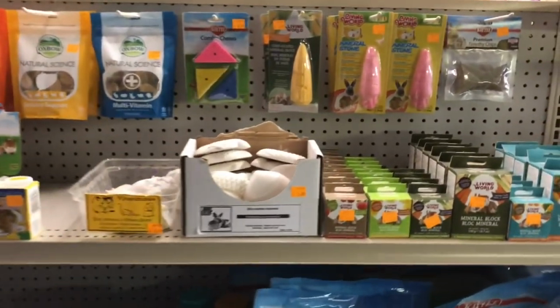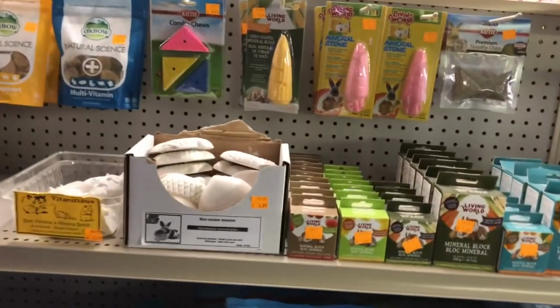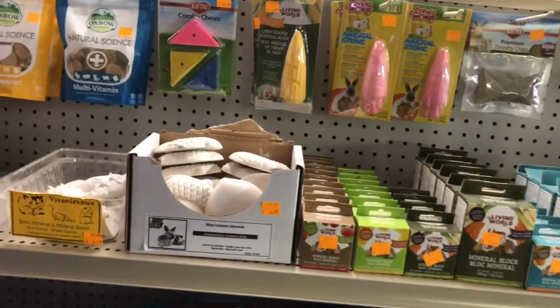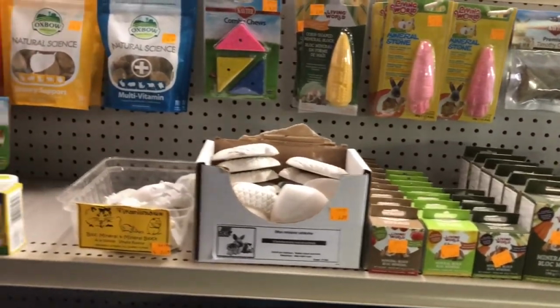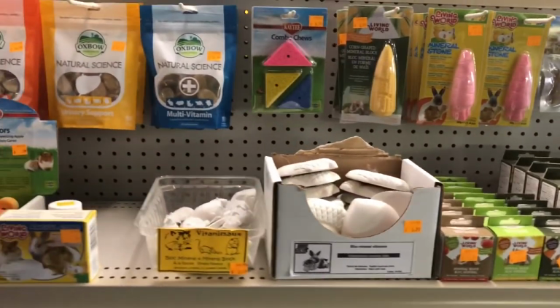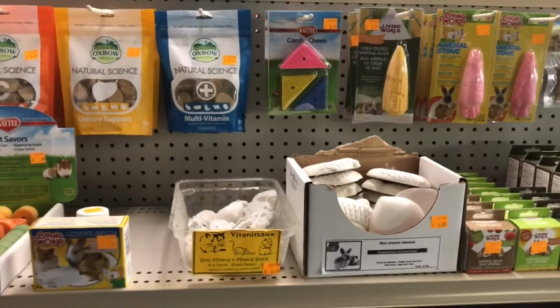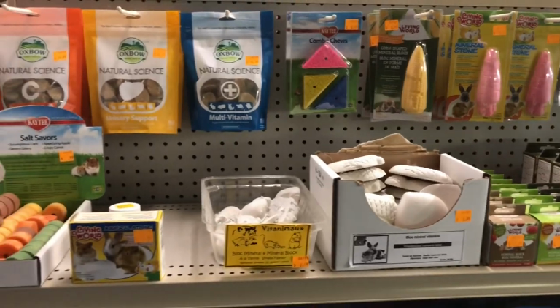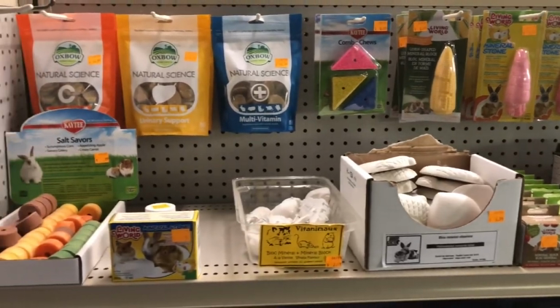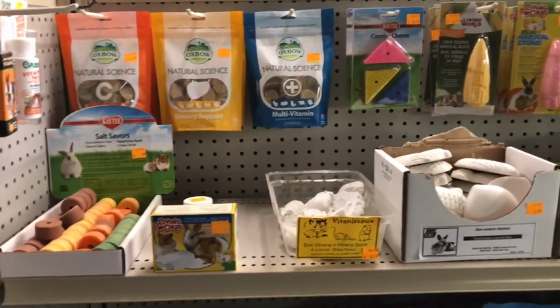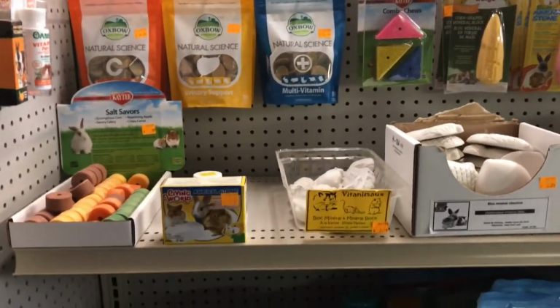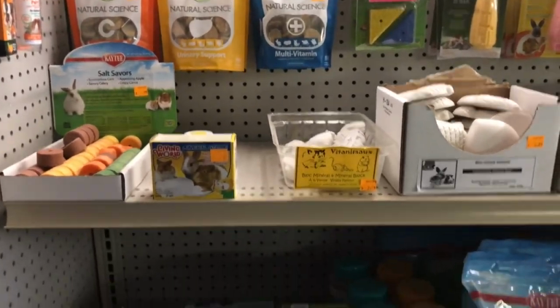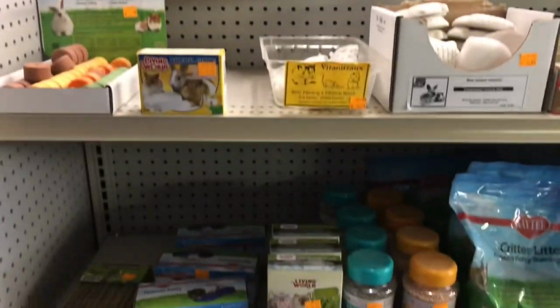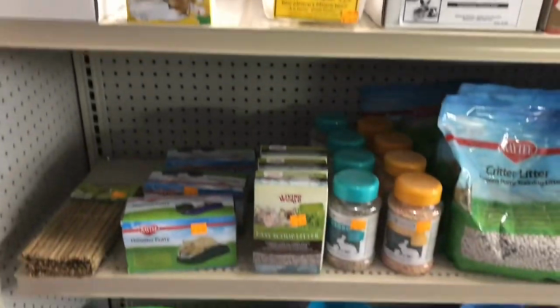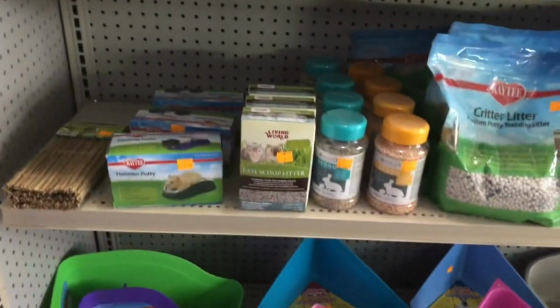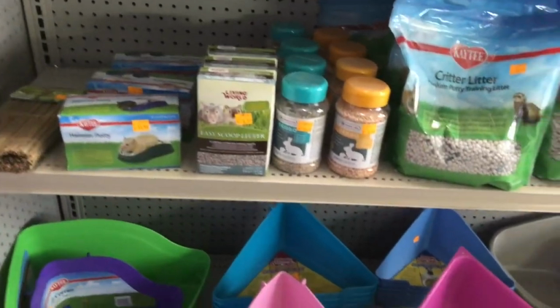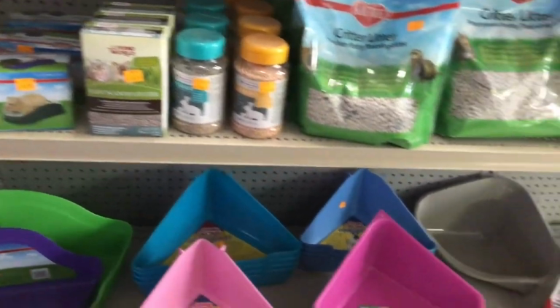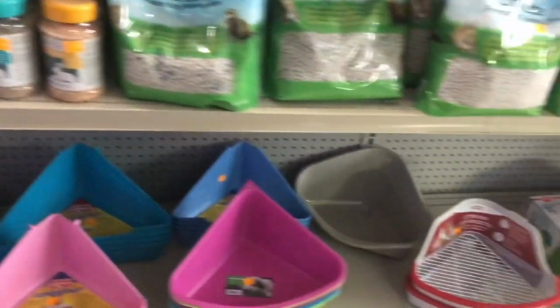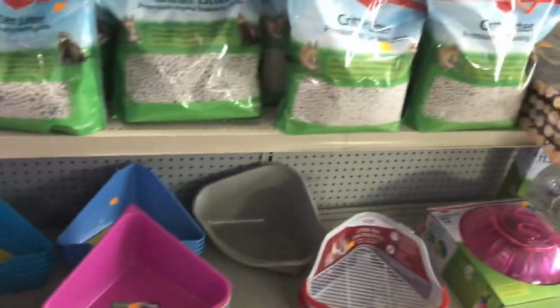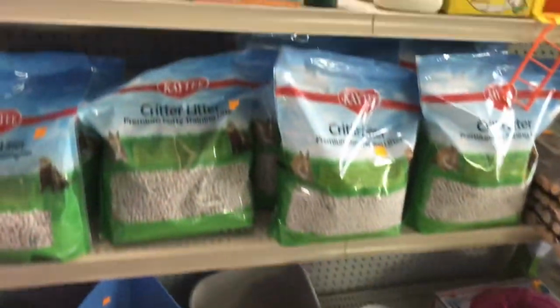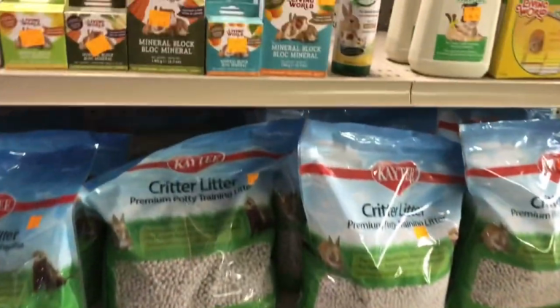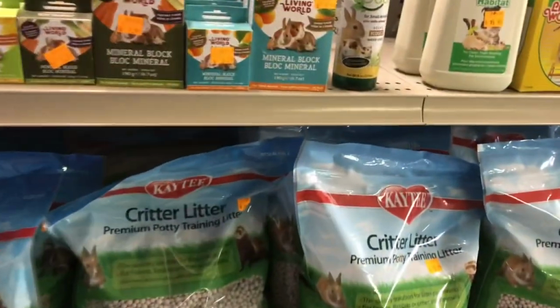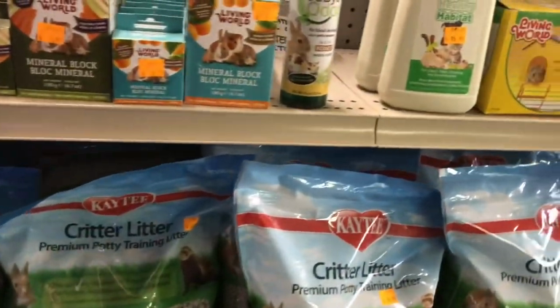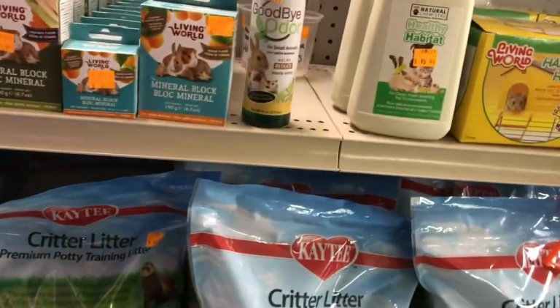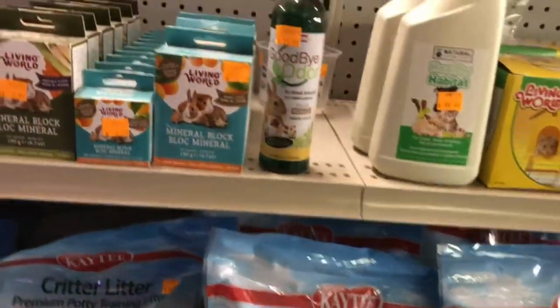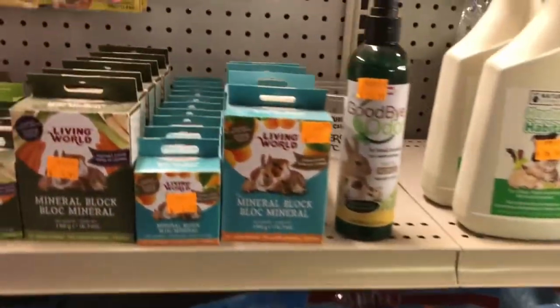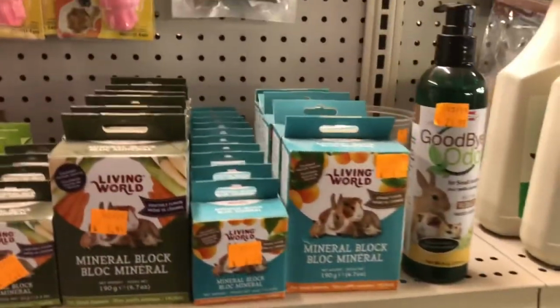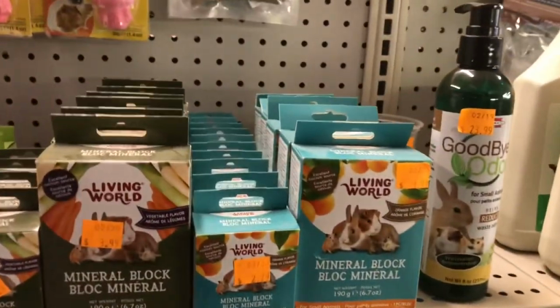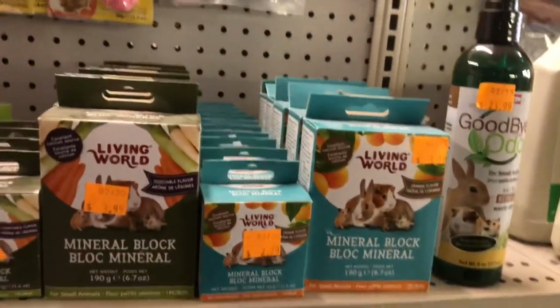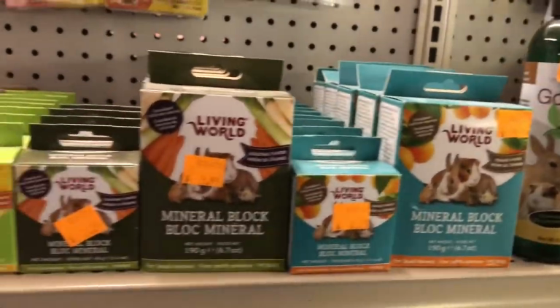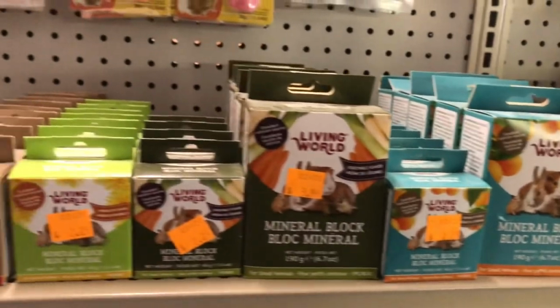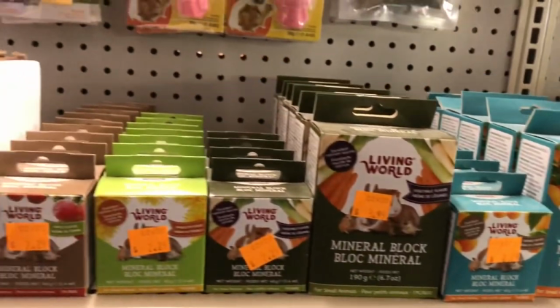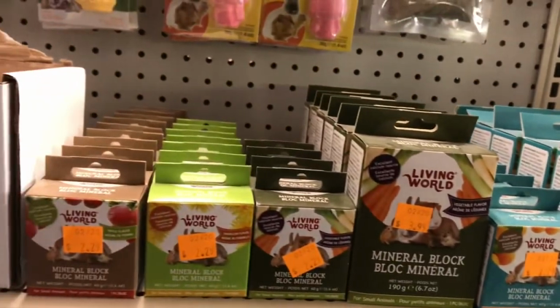I really like some of this stuff they have. There's some of the potty stuff at the bottom. We got critter litter, which is really cool.